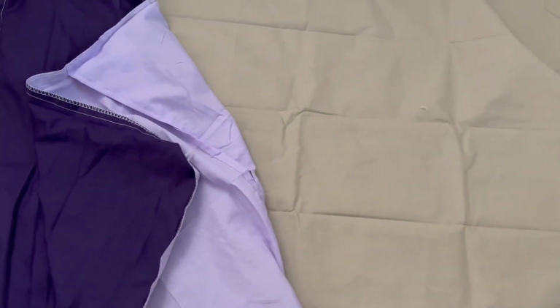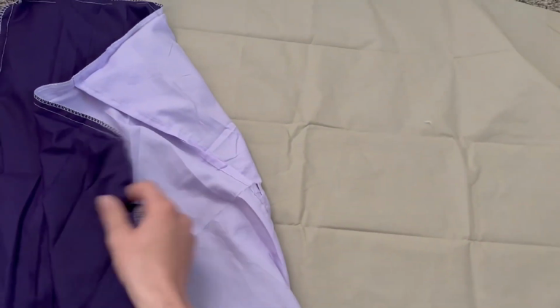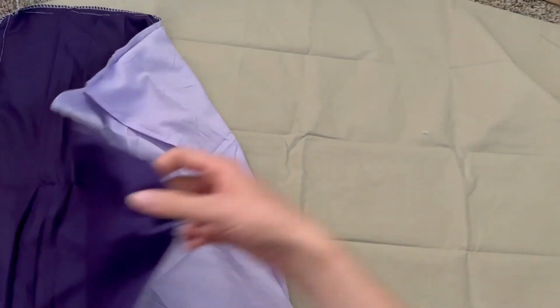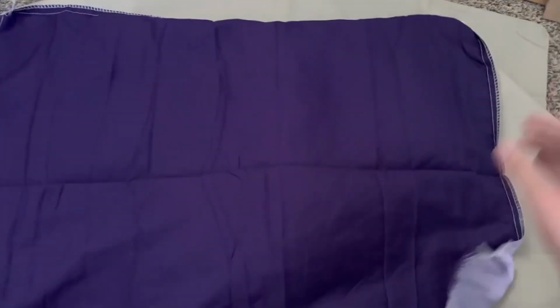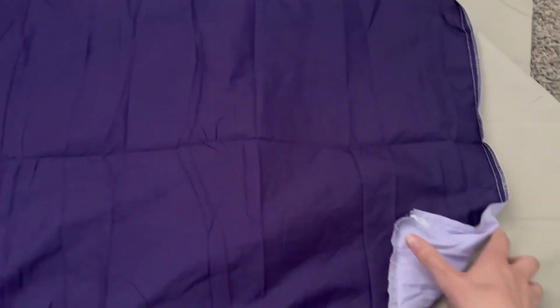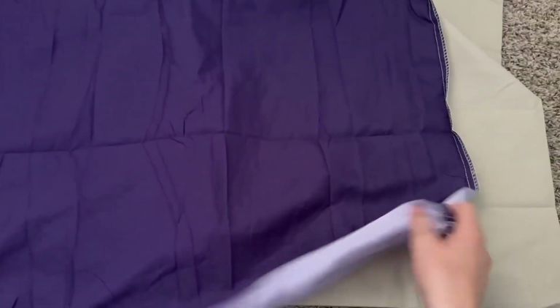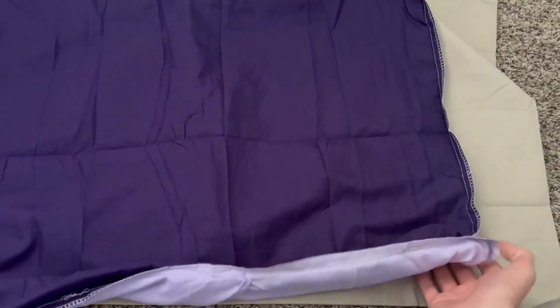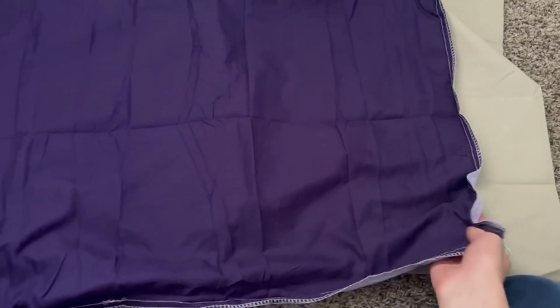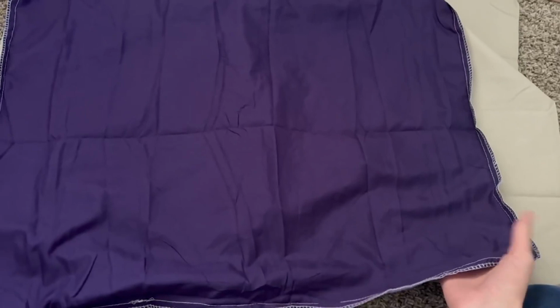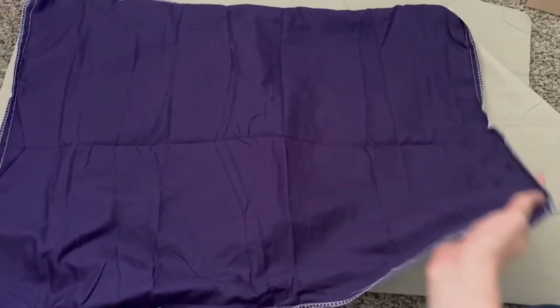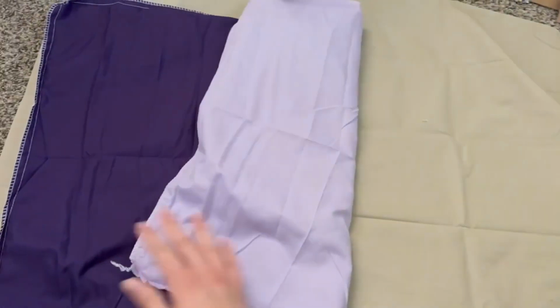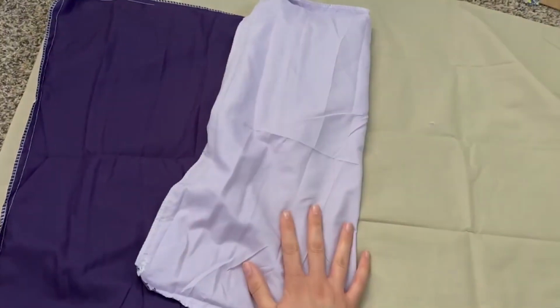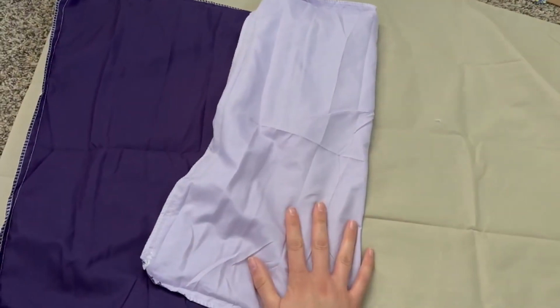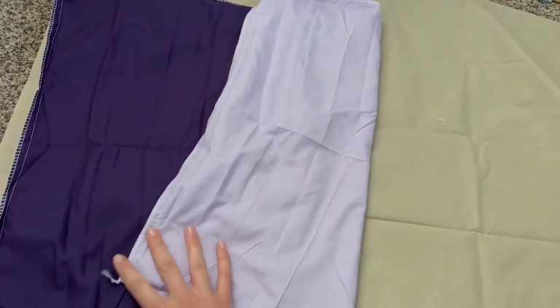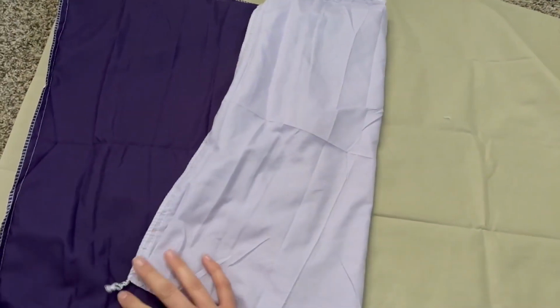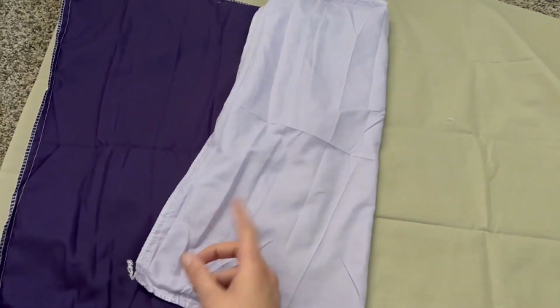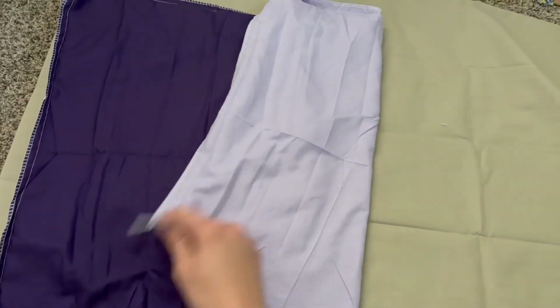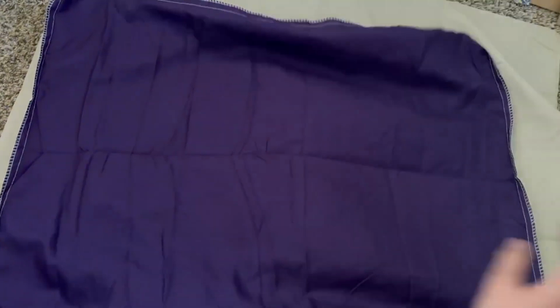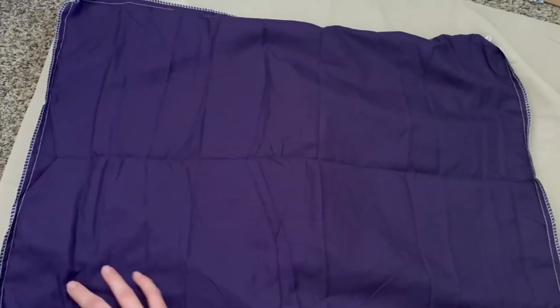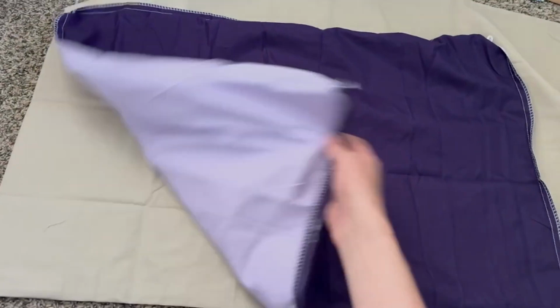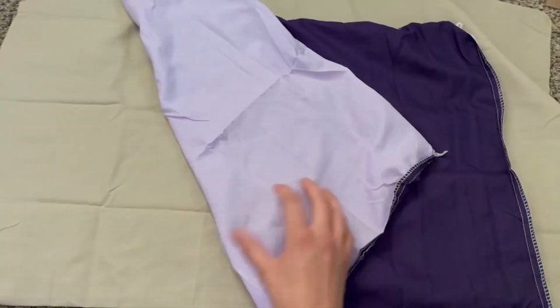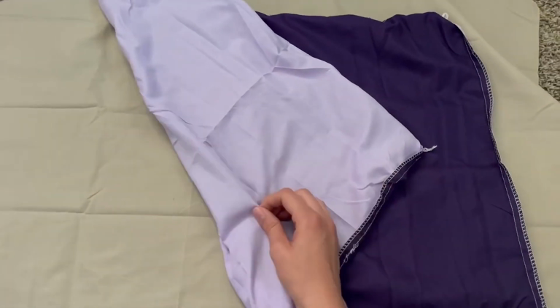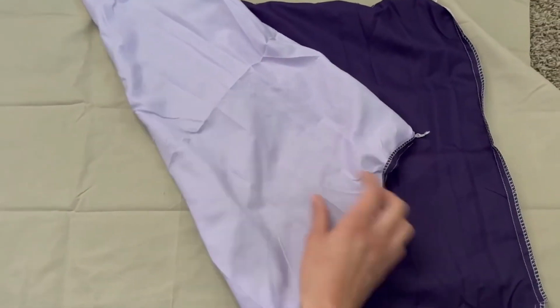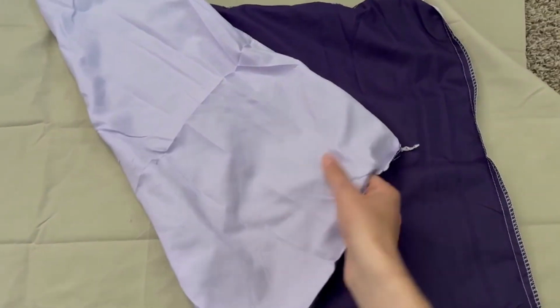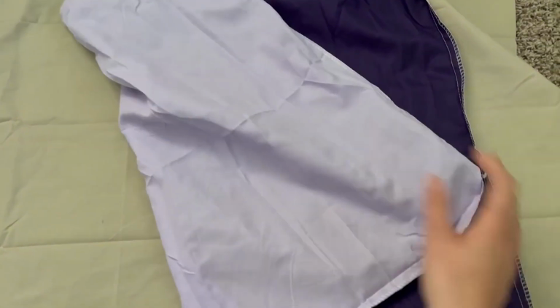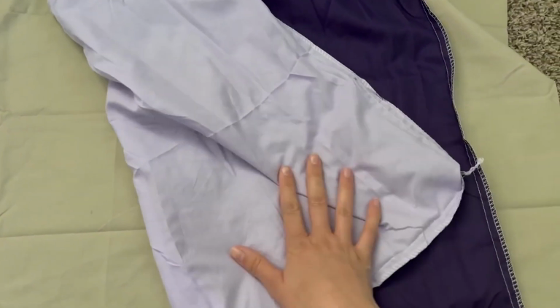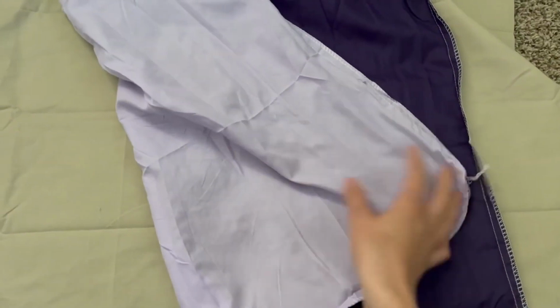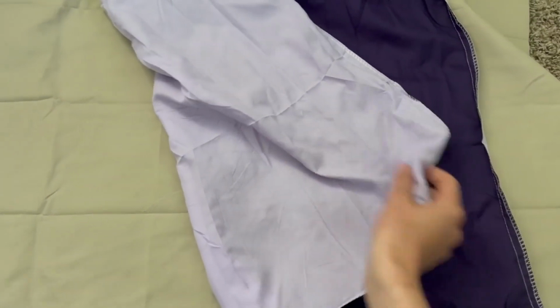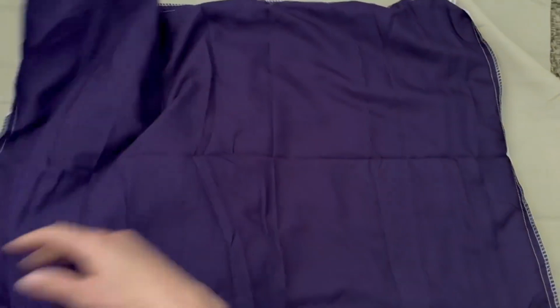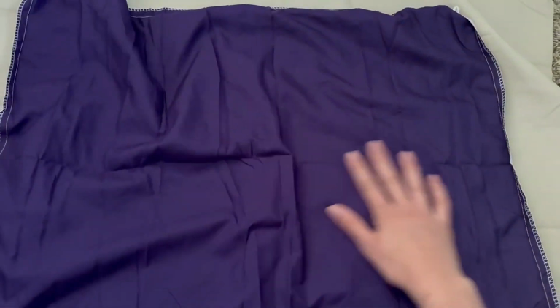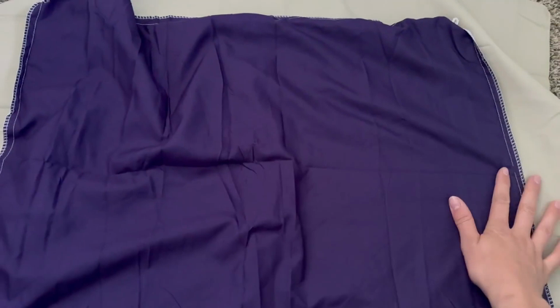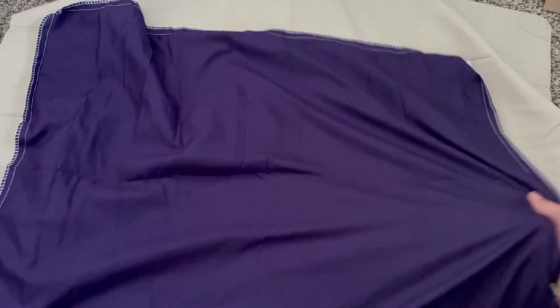Over here we have the Exclusible Pillowcase. It comes in a set — a comforter and then two pillowcases. This is a little bit thinner material, with a lilac color on this side and then a dark purple color on this side.